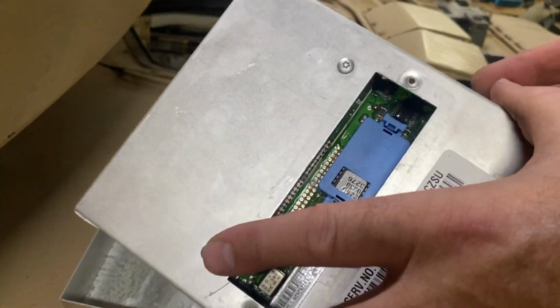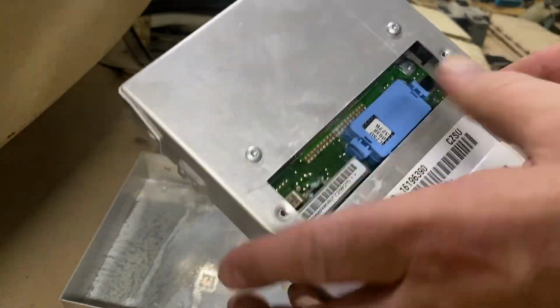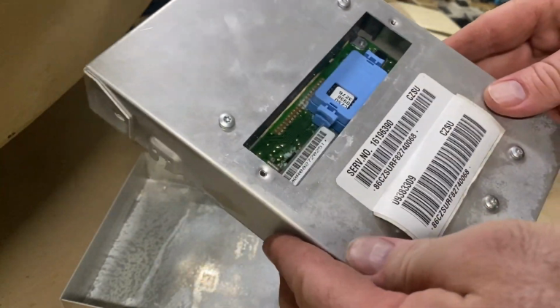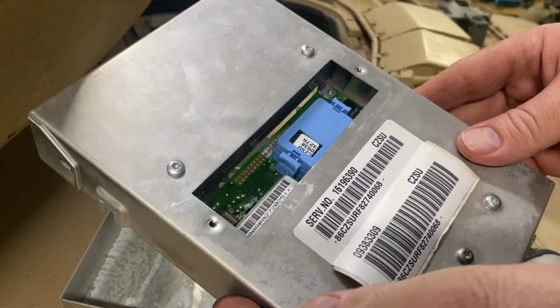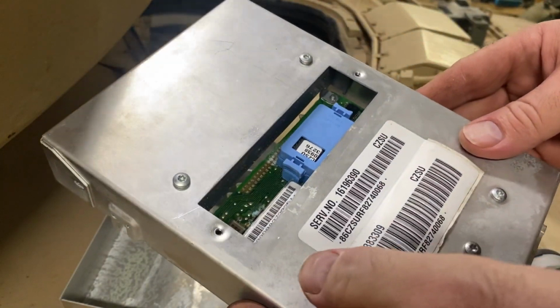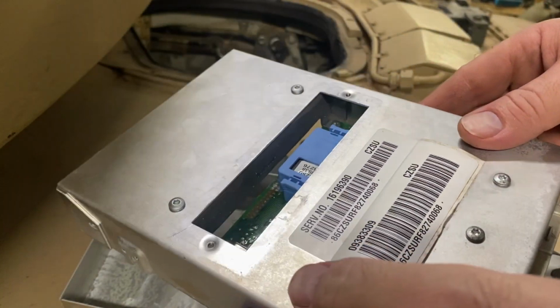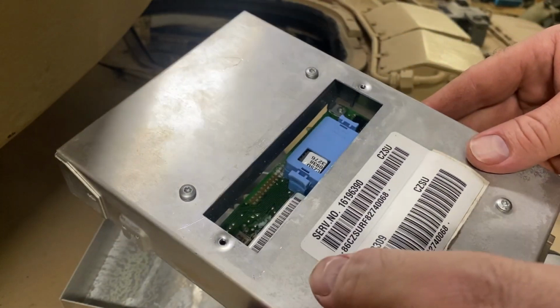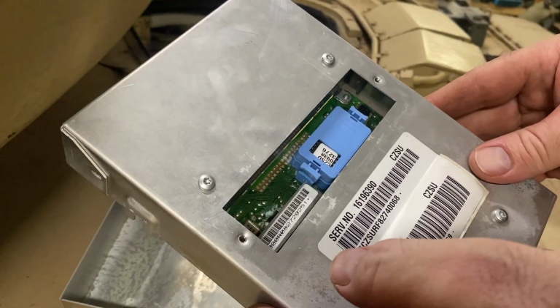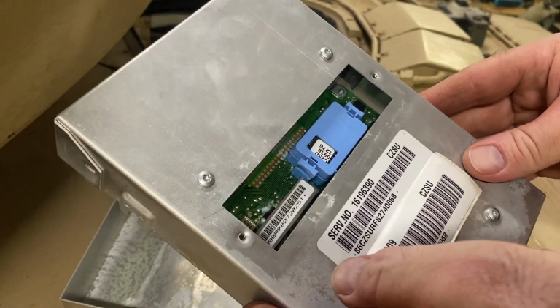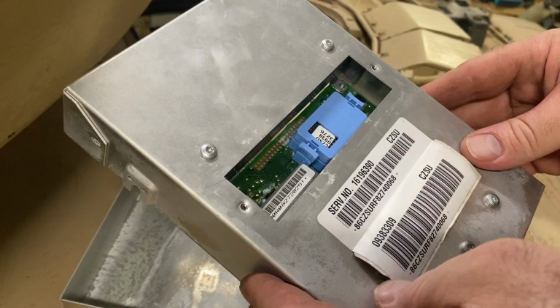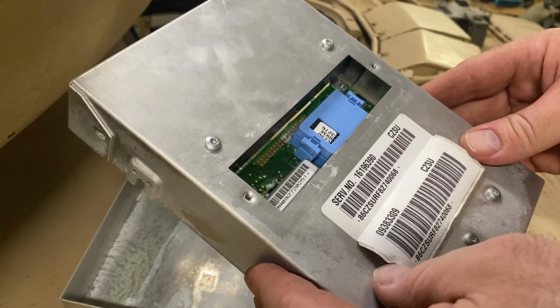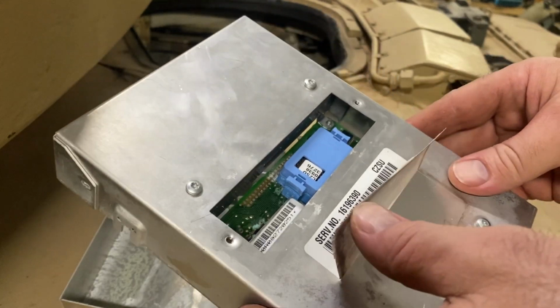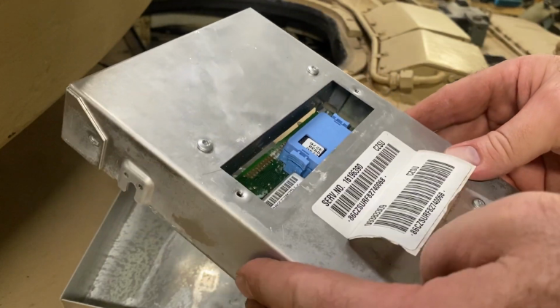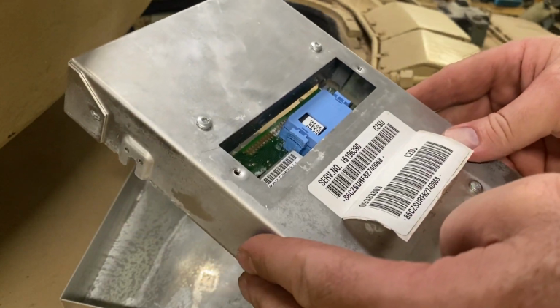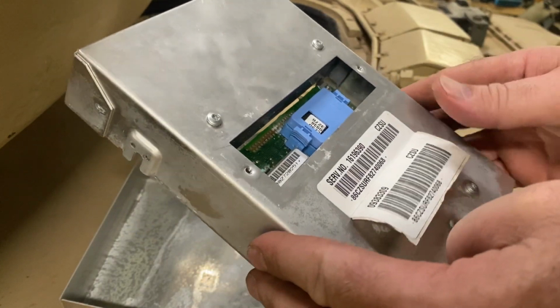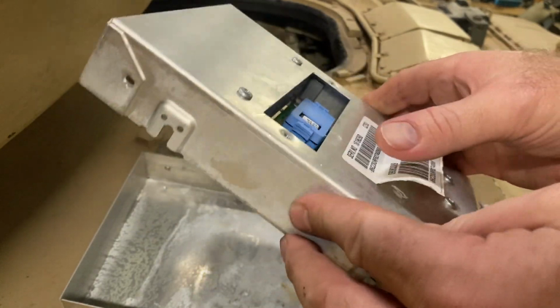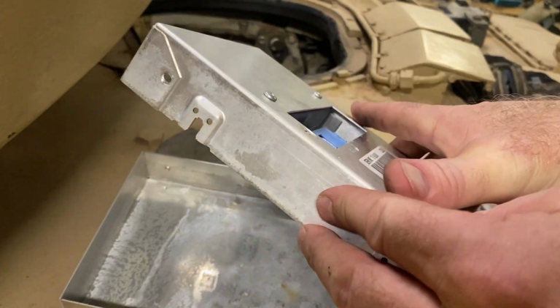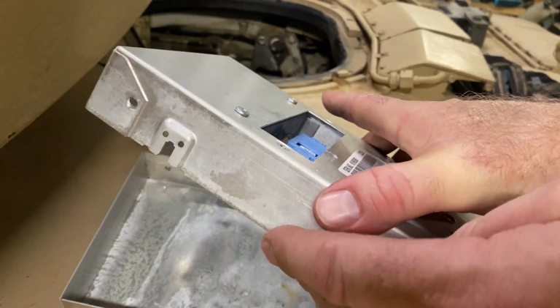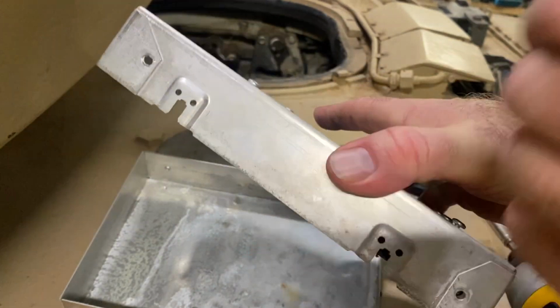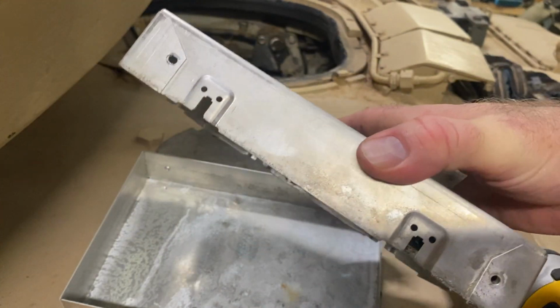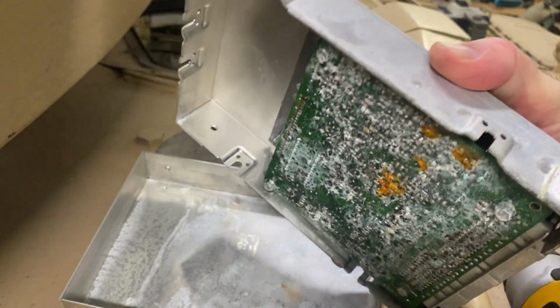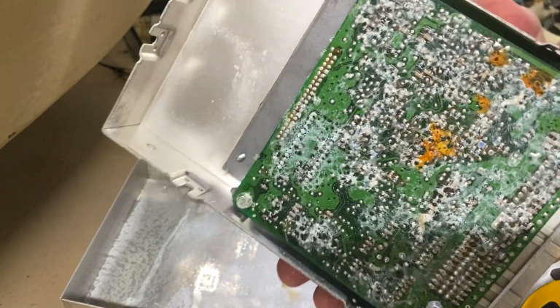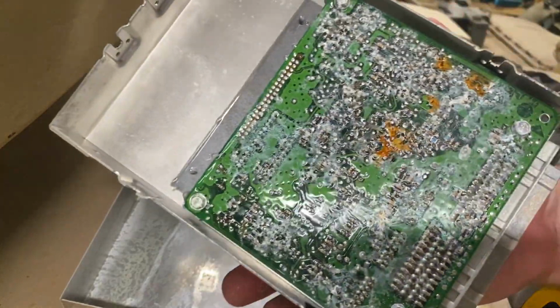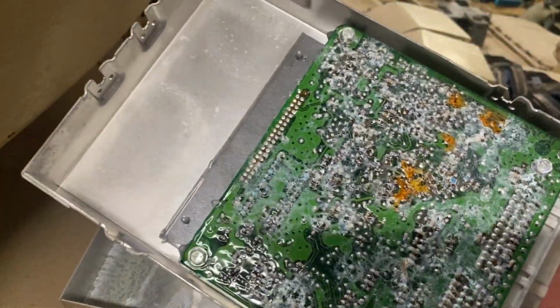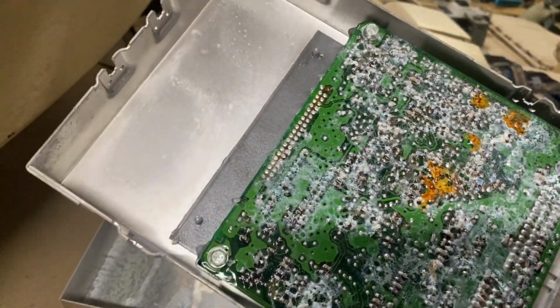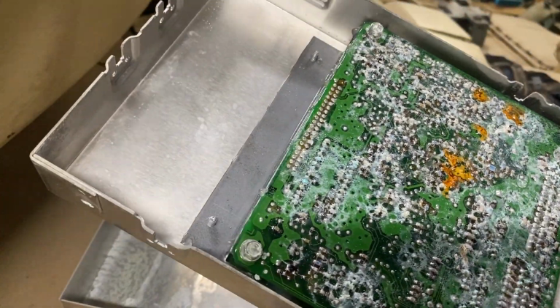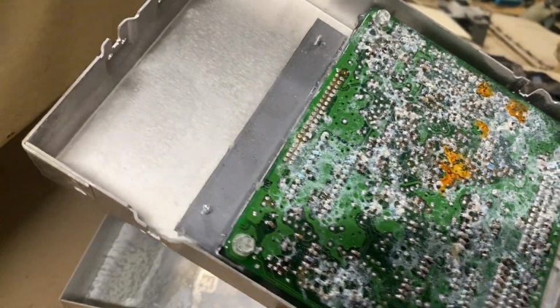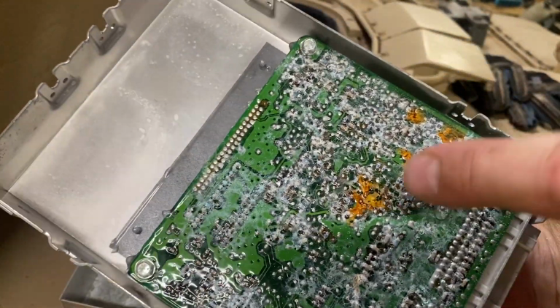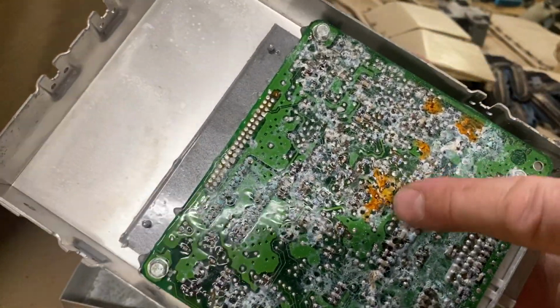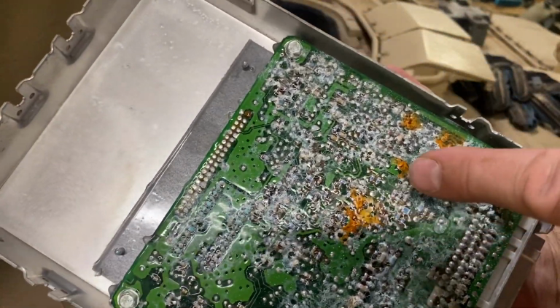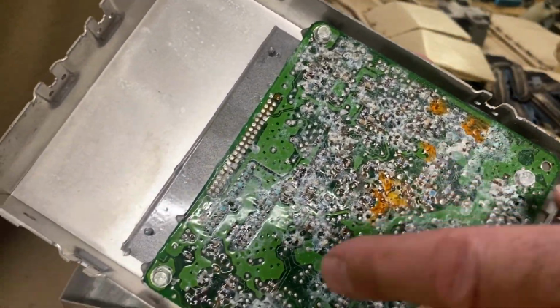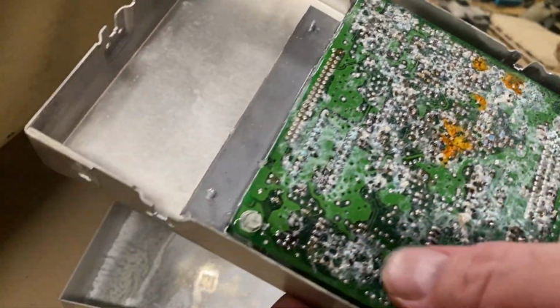Hey guys, so I was curious about this TCM and how bad it was. Like I said in the other video, this thing sat in water, had to be replaced. So I pulled it apart and we're done — it is over. This thing sat in water for a while.